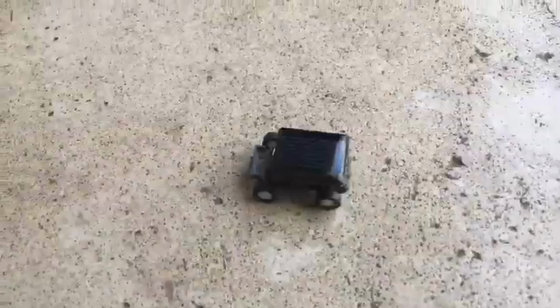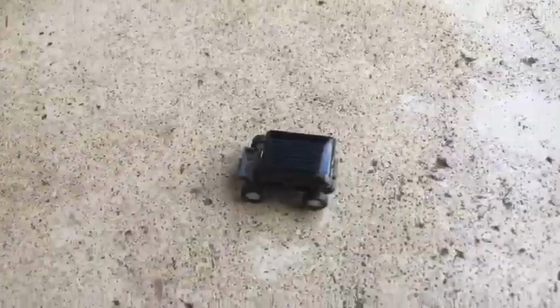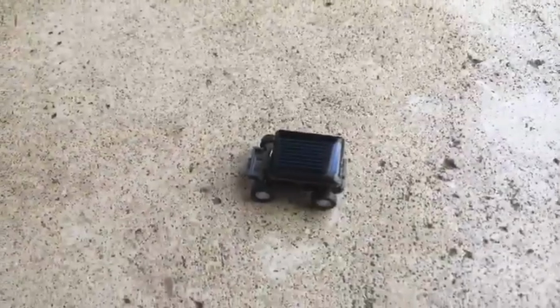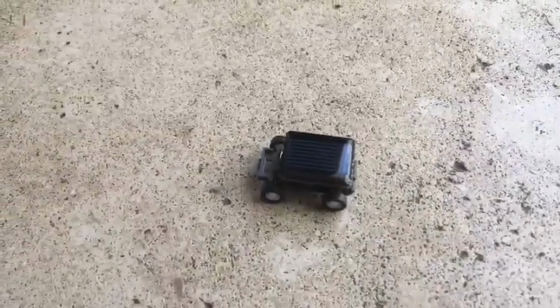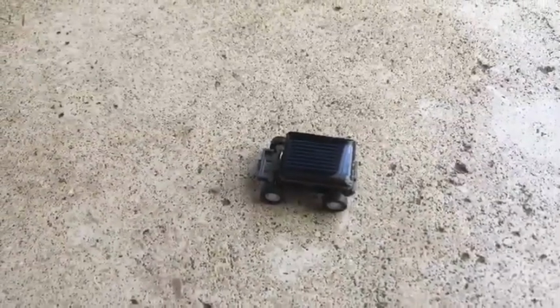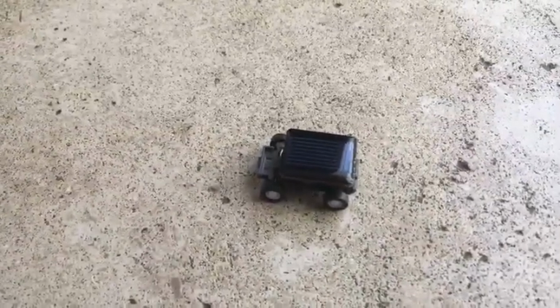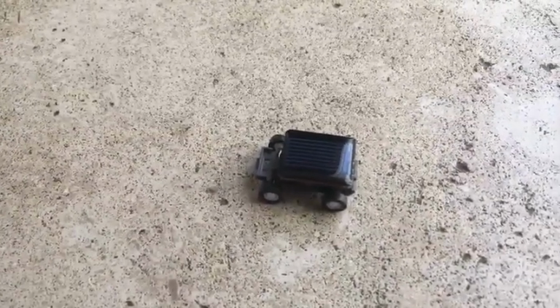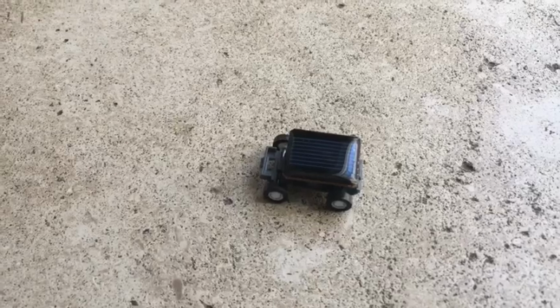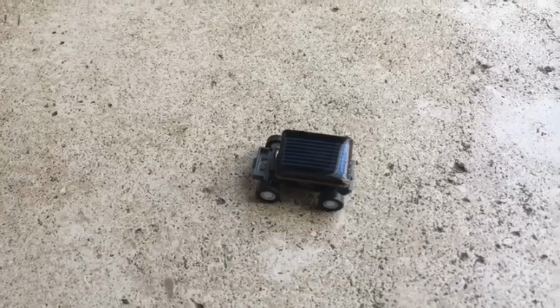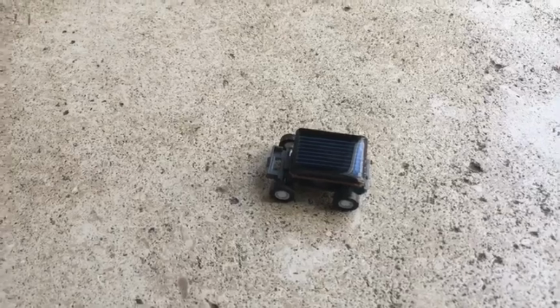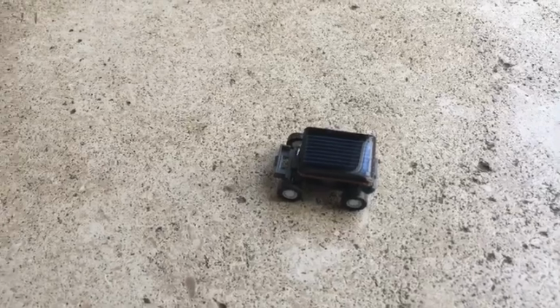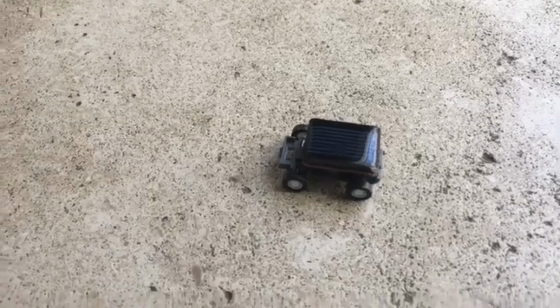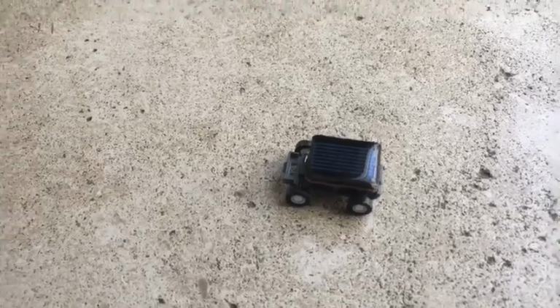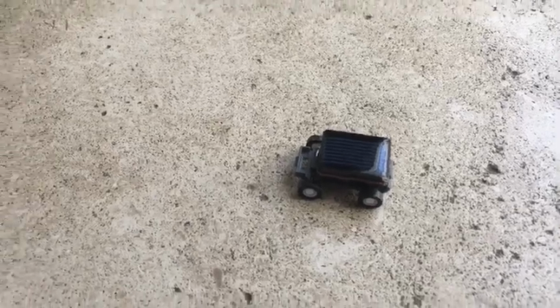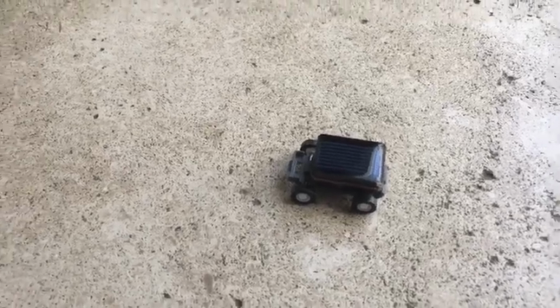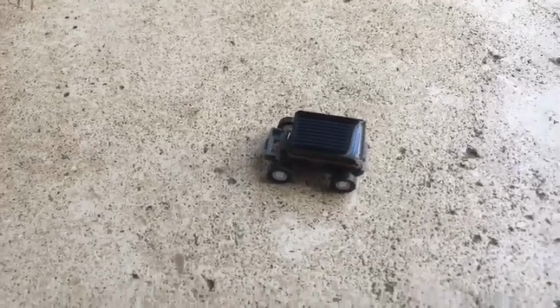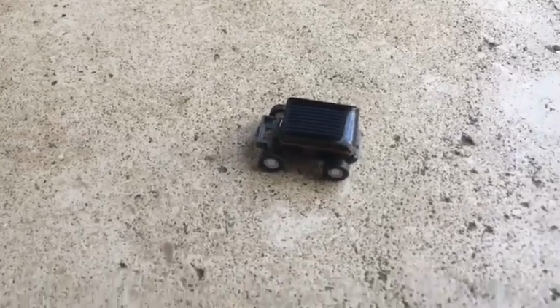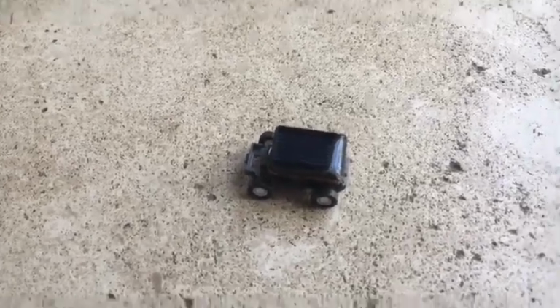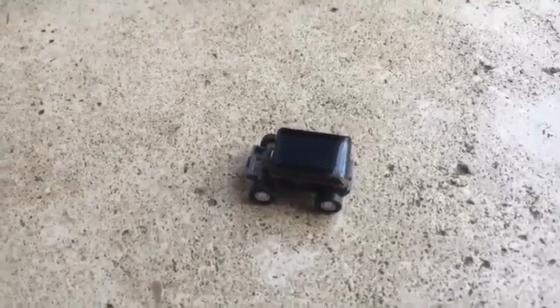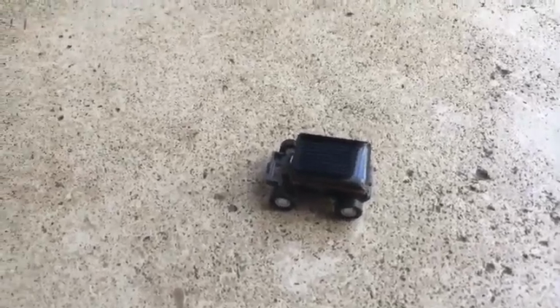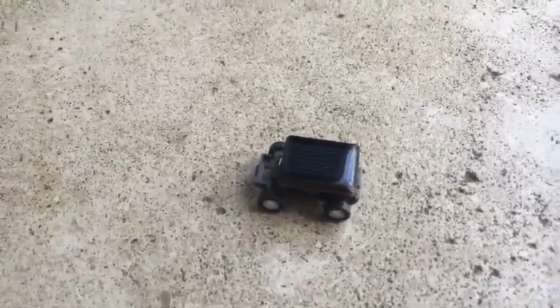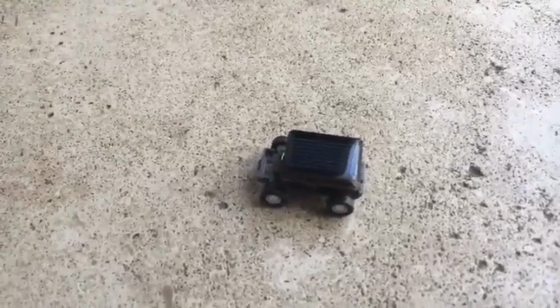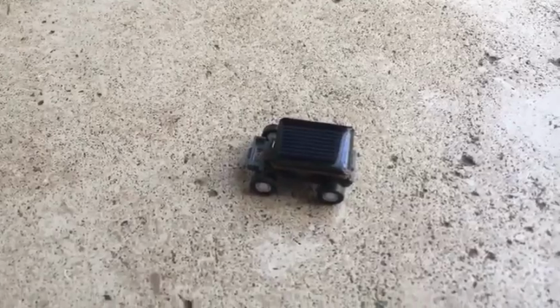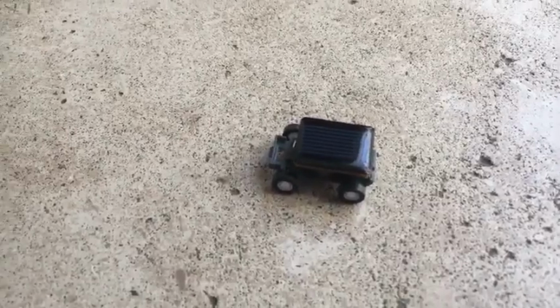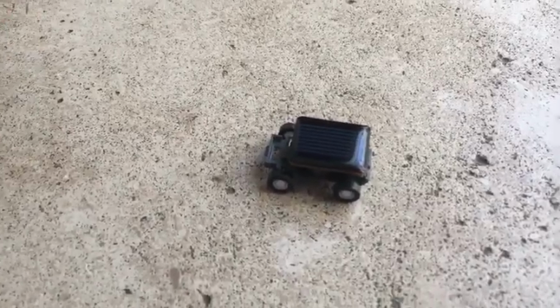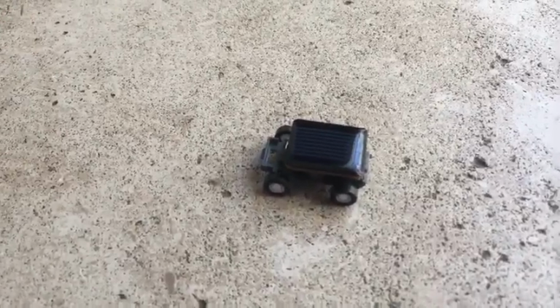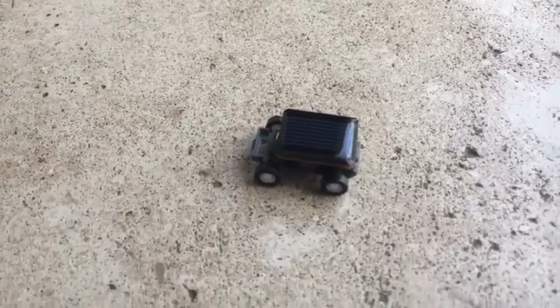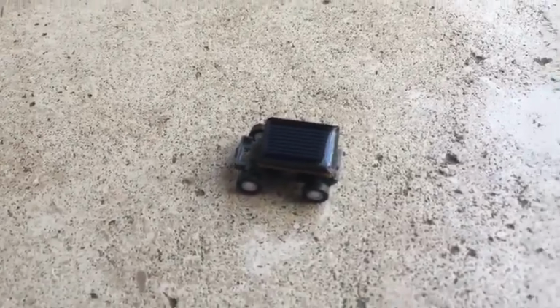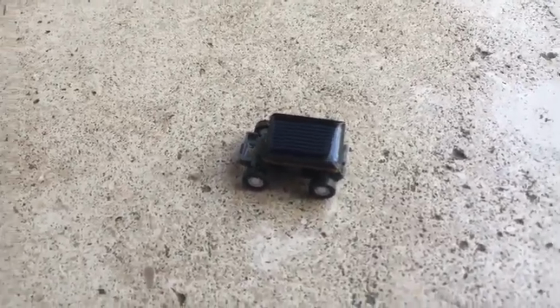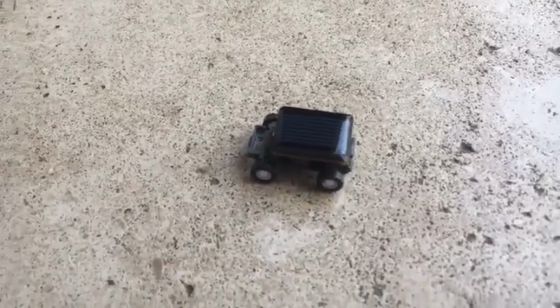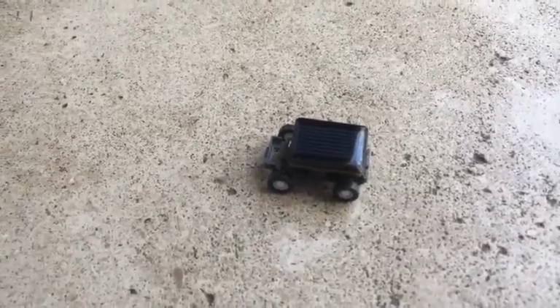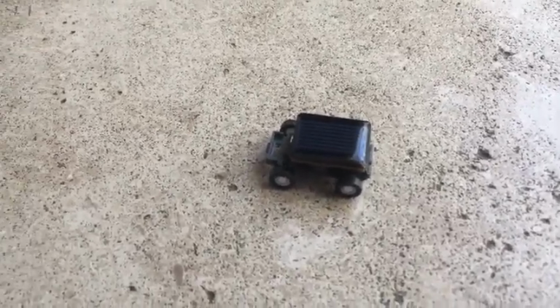It goes to show you that if this little miniature car can drive off of solar energy, why not an actual real car, right? You just put panels on cars and have them drive. It's amazing.